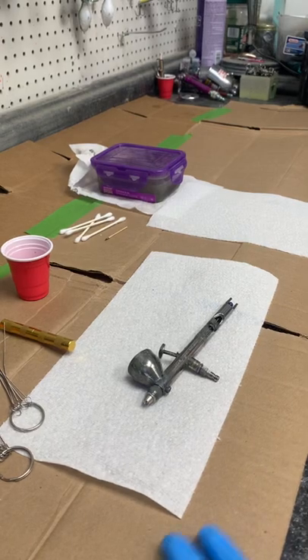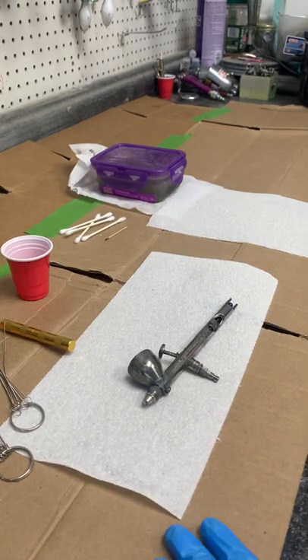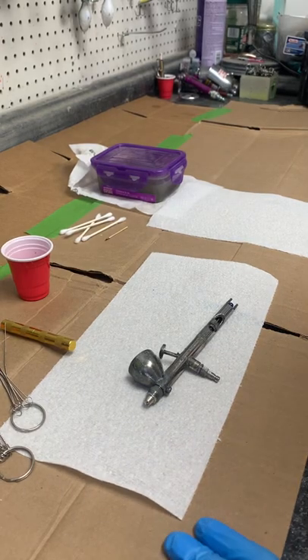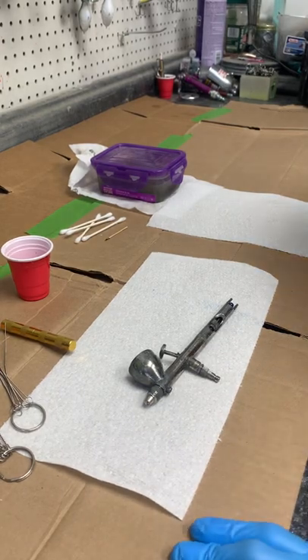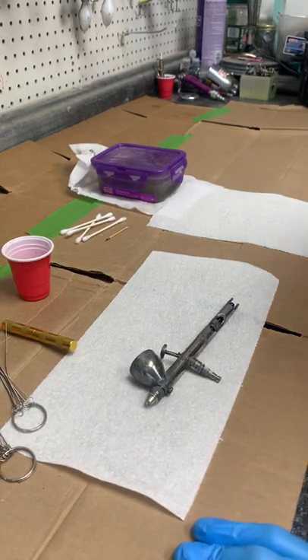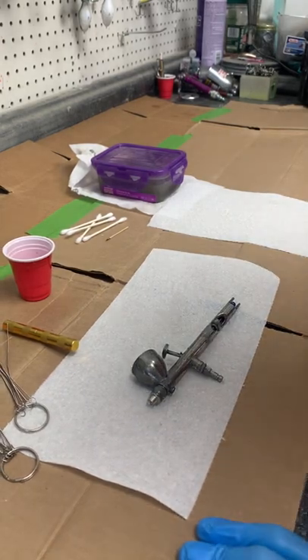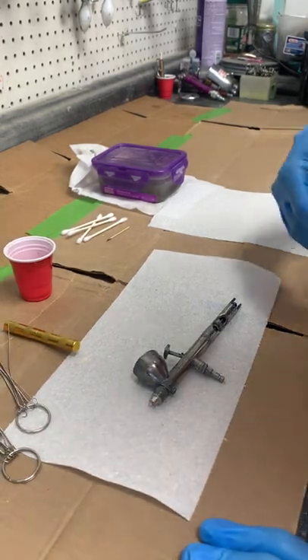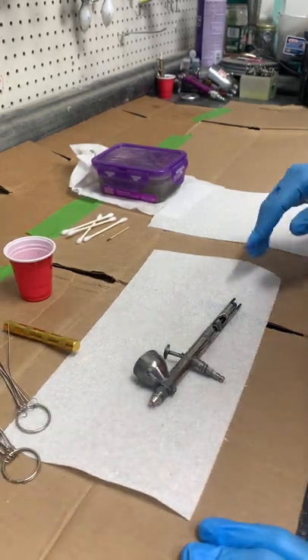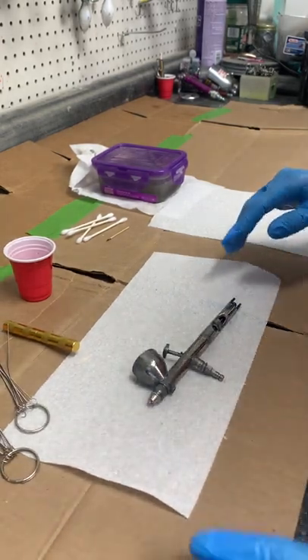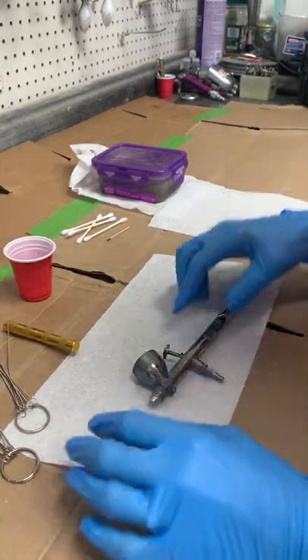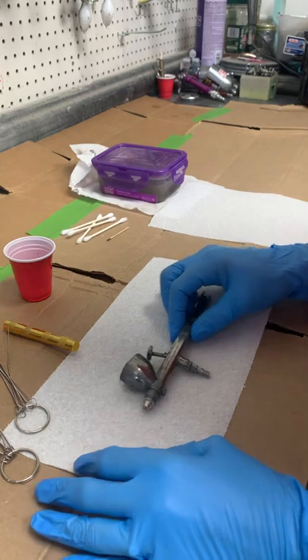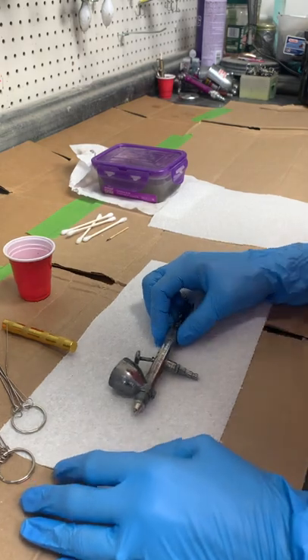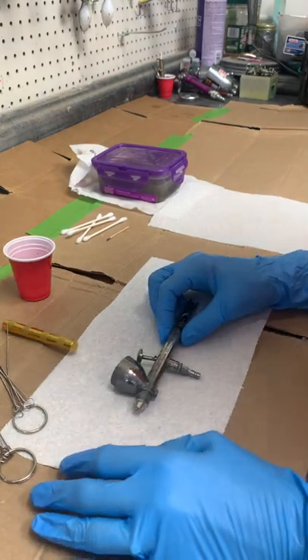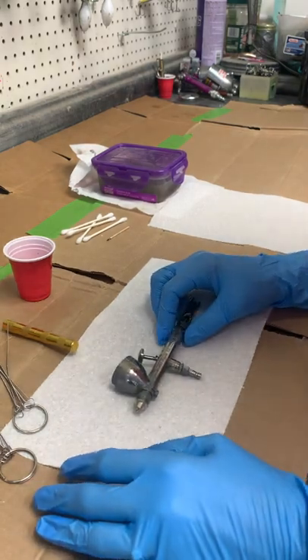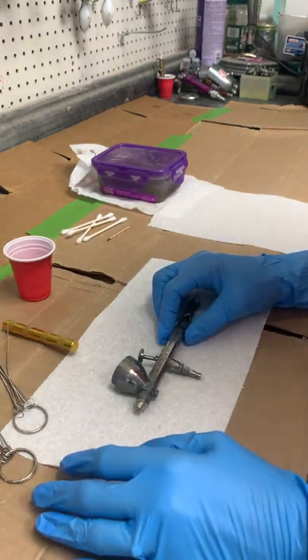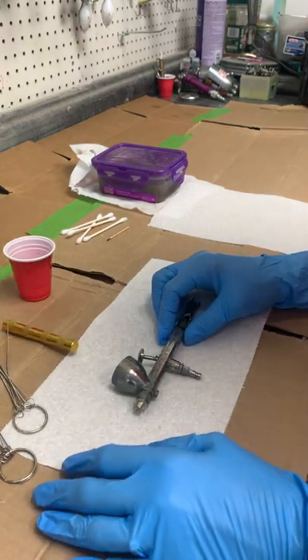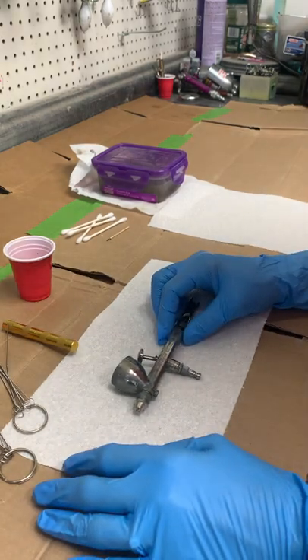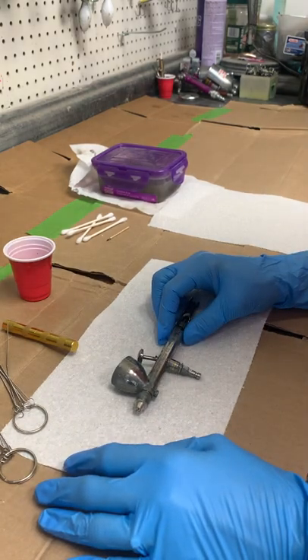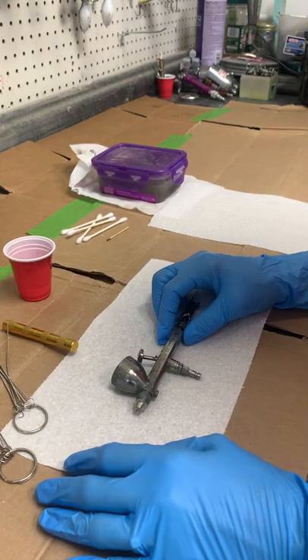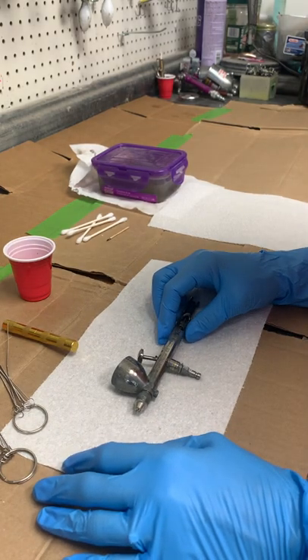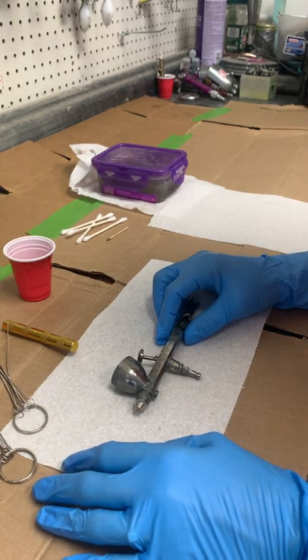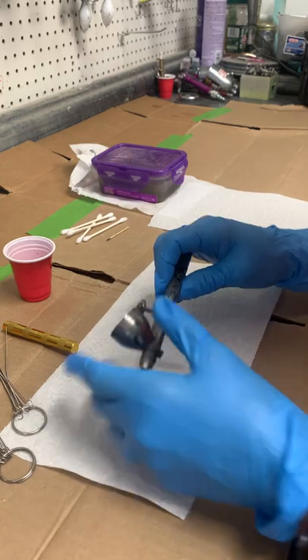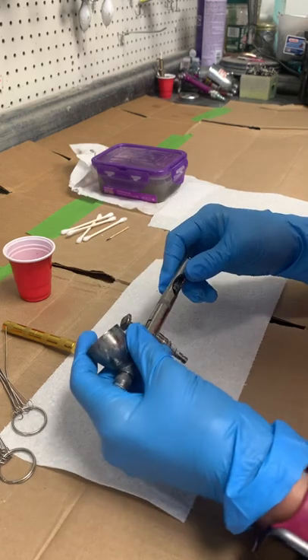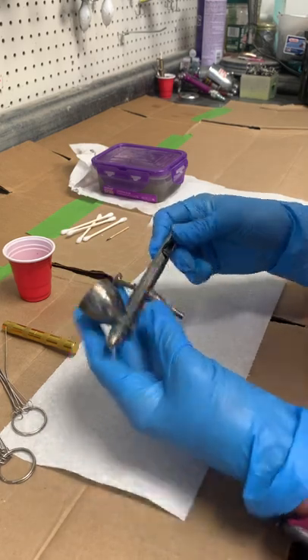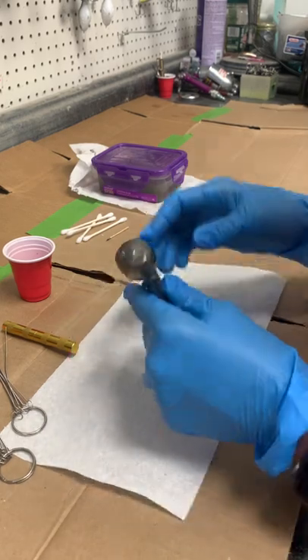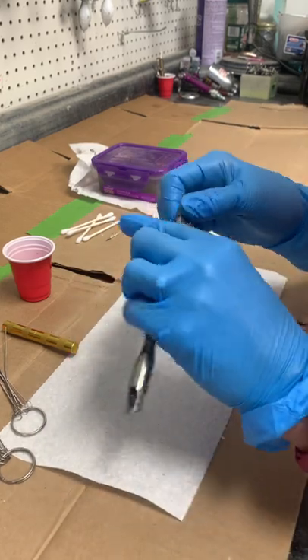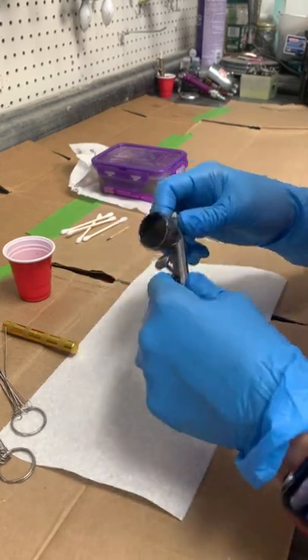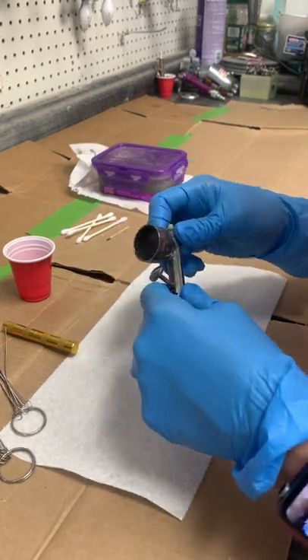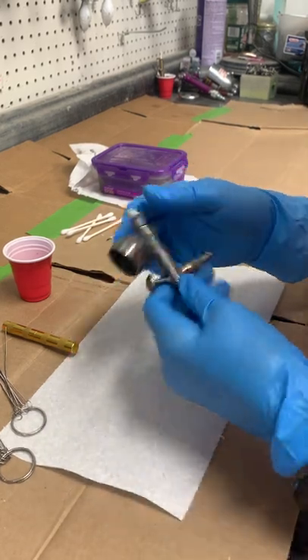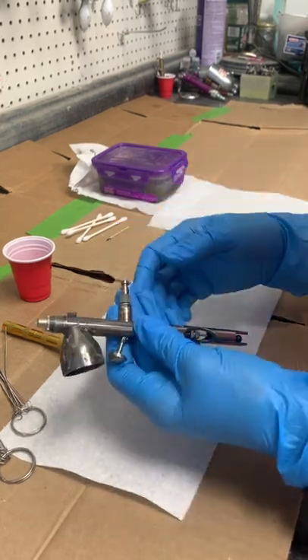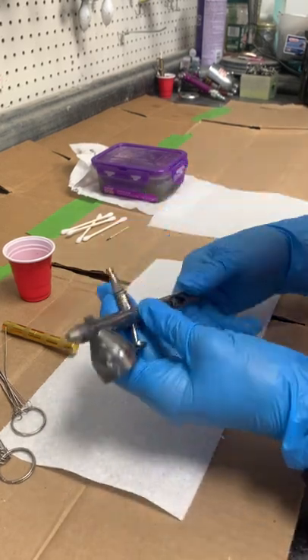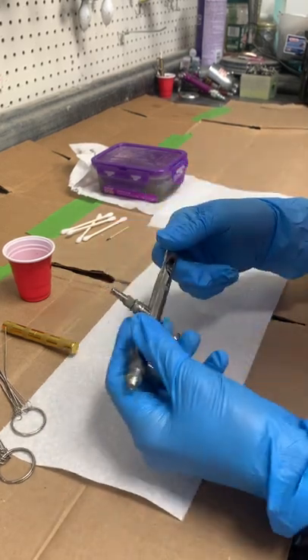Hey everybody, it's Krista from Colorado Custom Lures. I'm going to do a quick Badger Patriot teardown and reassembly video, so let's not waste any time.